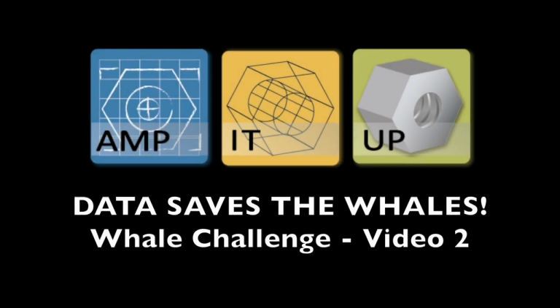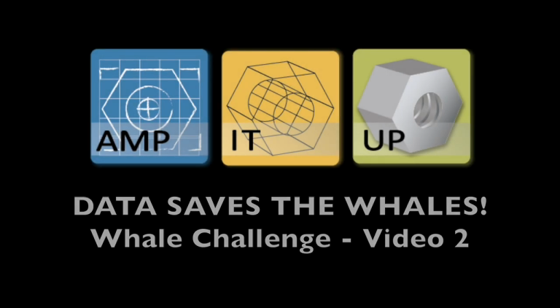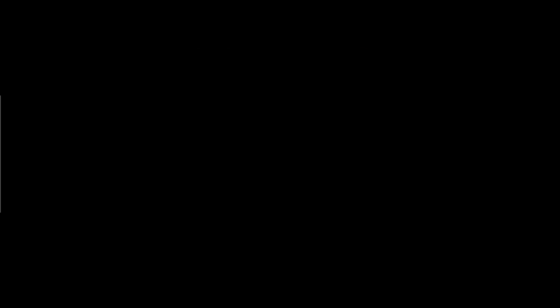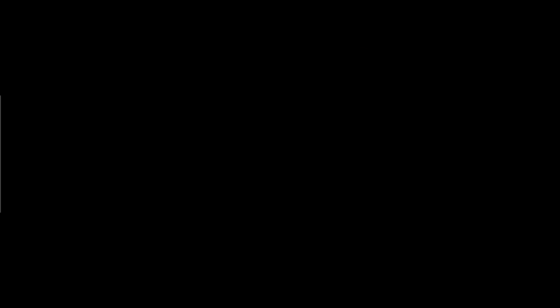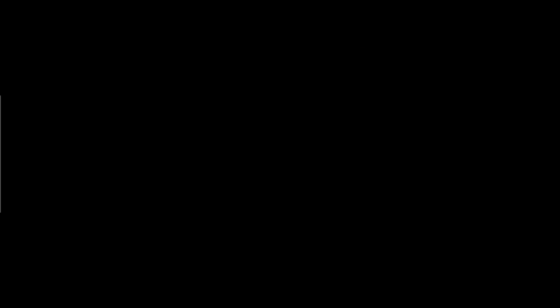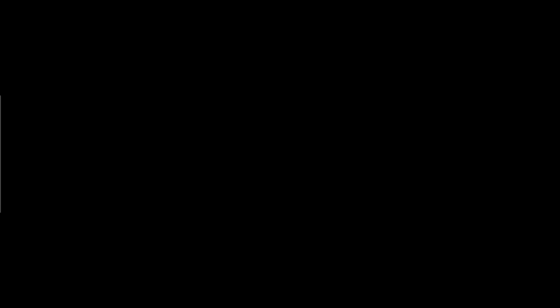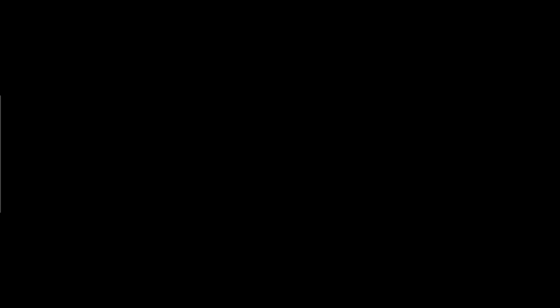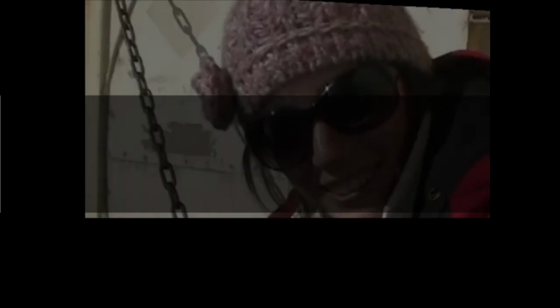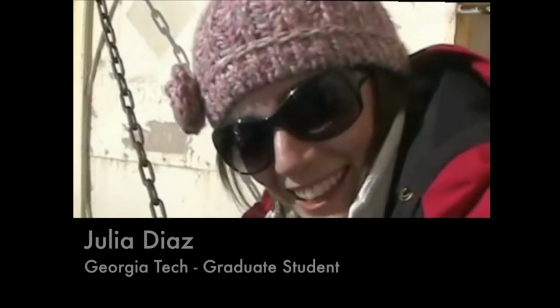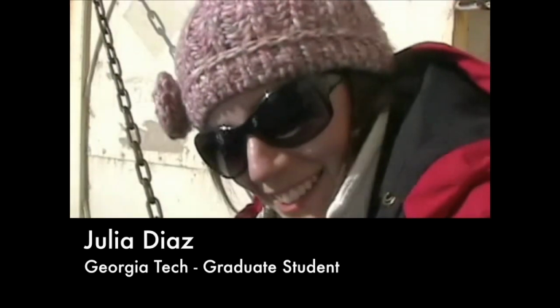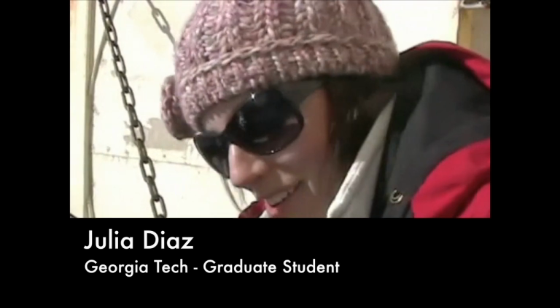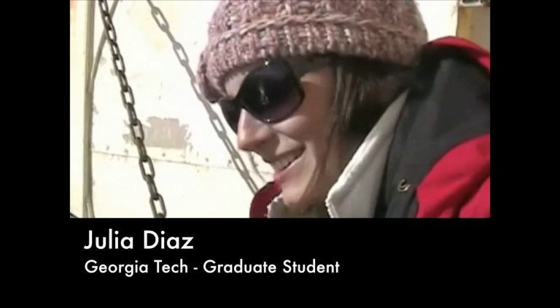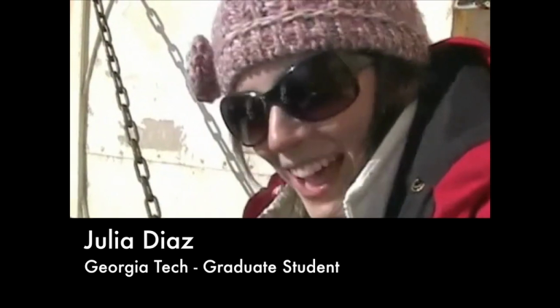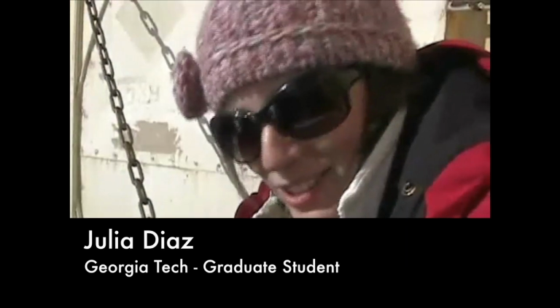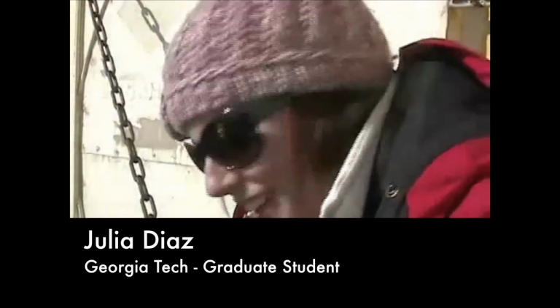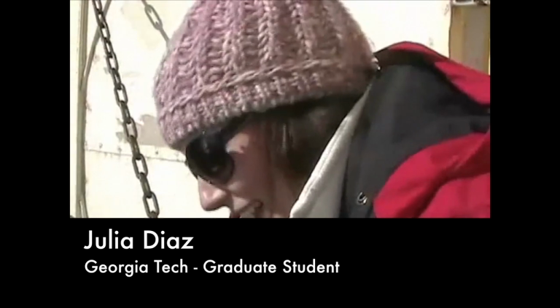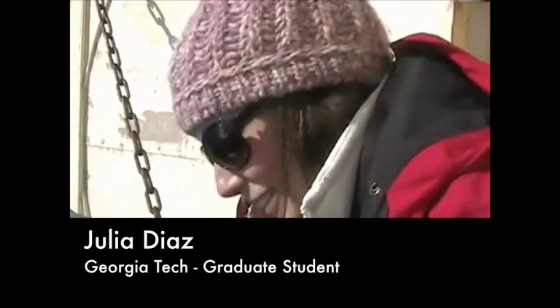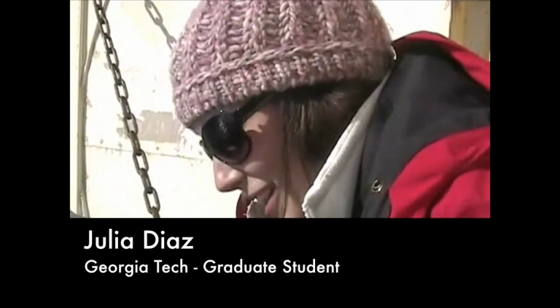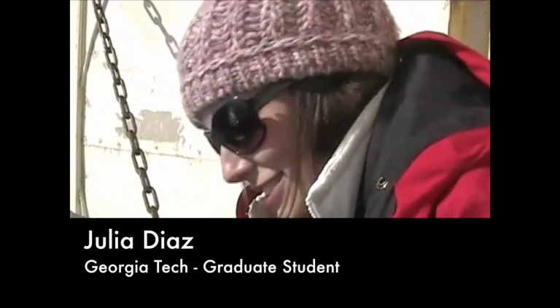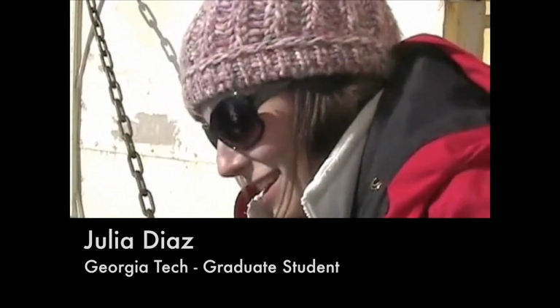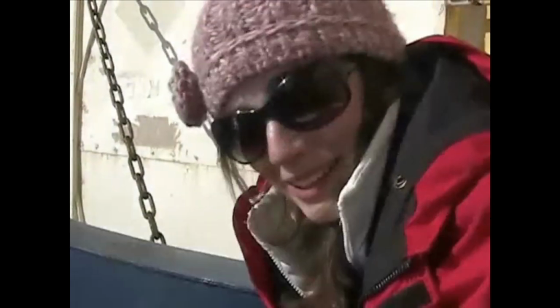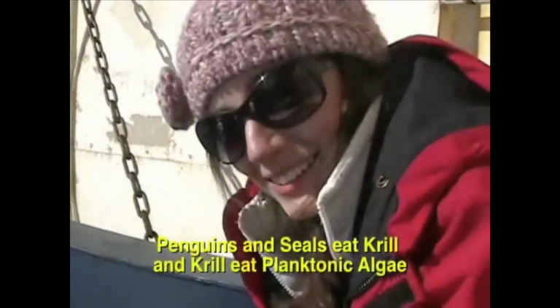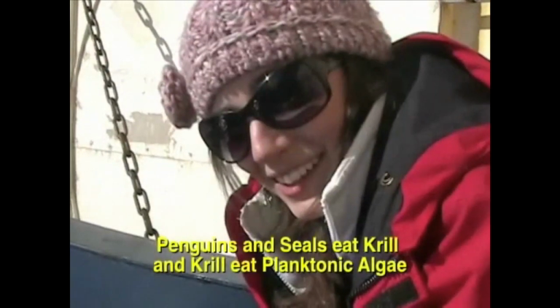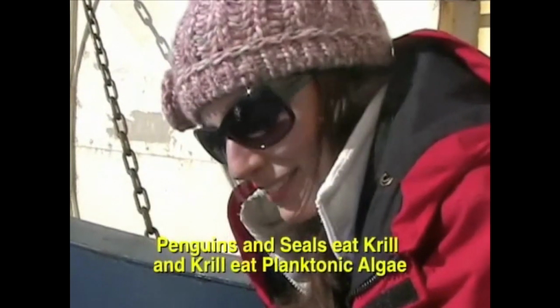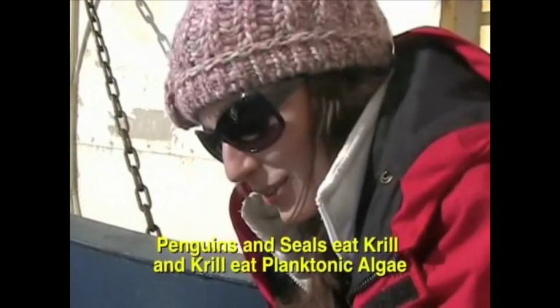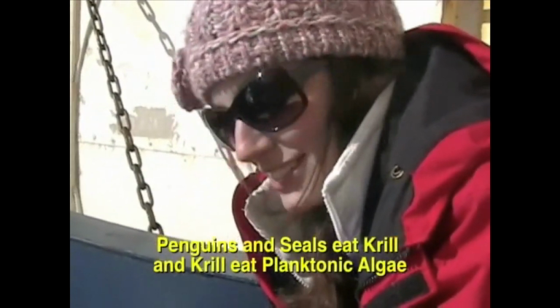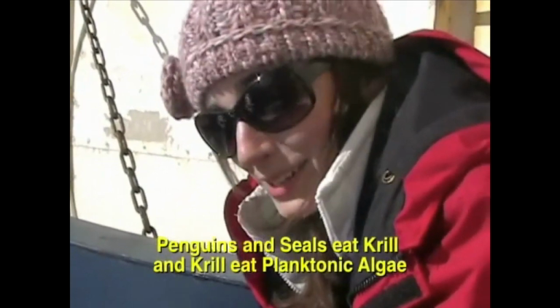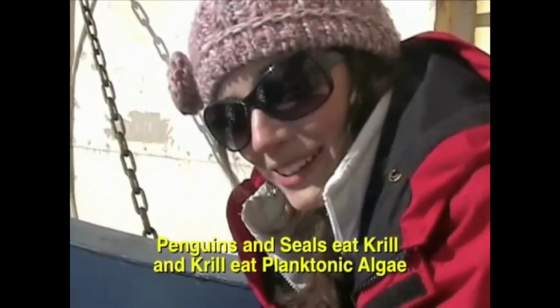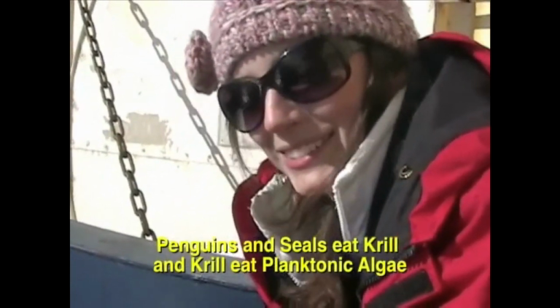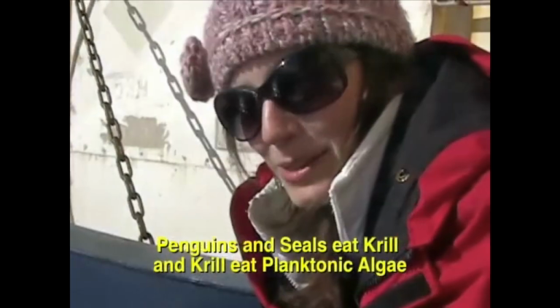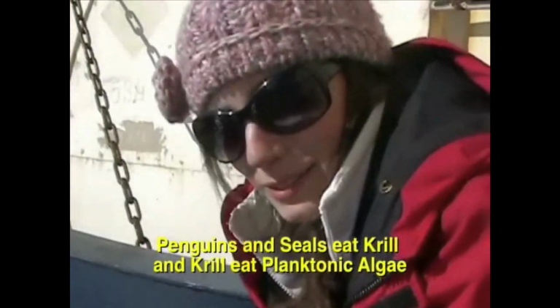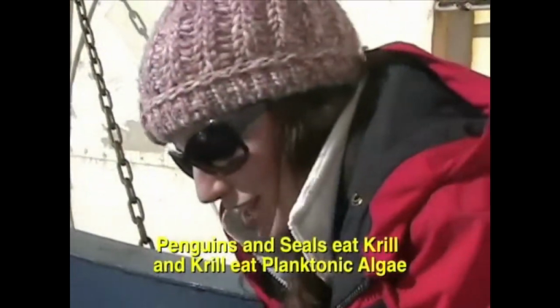I'm here in the Southern Ocean to study one of my favorite things in the world, which is algae. And without algae, there would be nothing else living in the ocean essentially, because they're the base of the food chain.